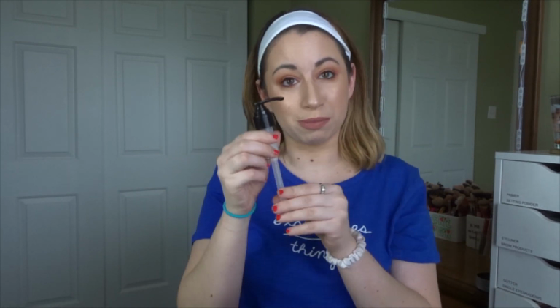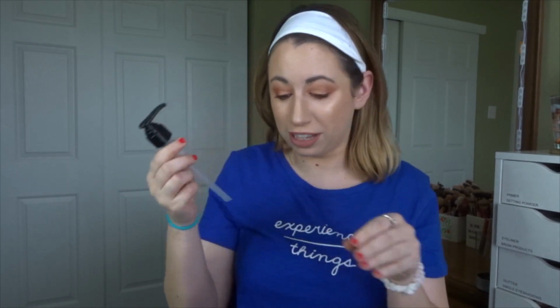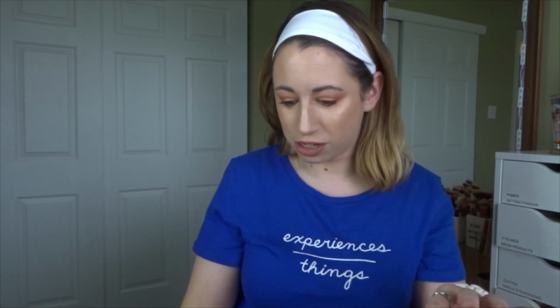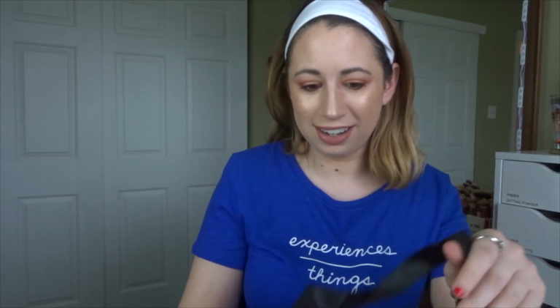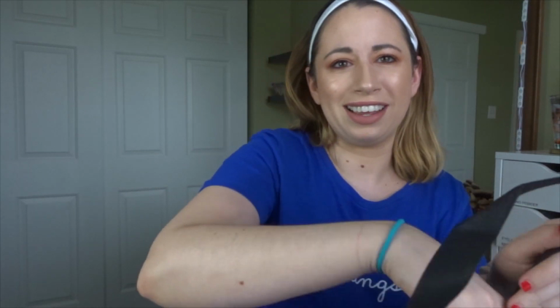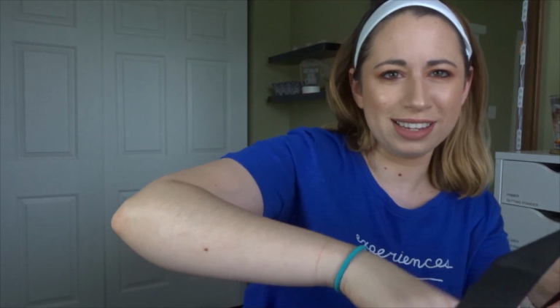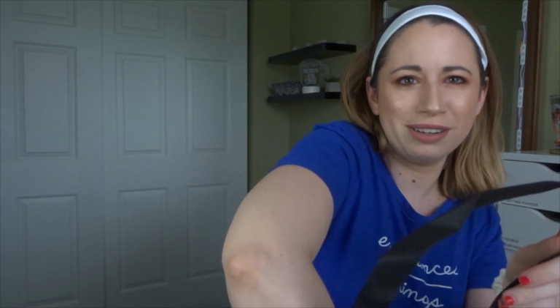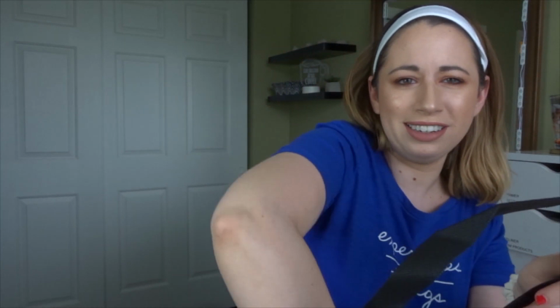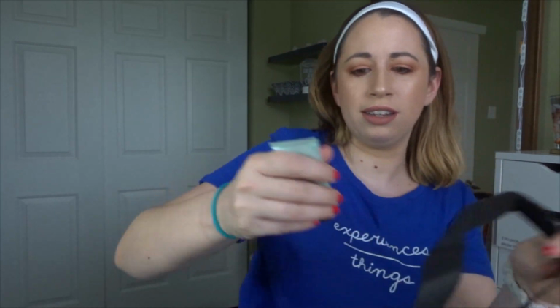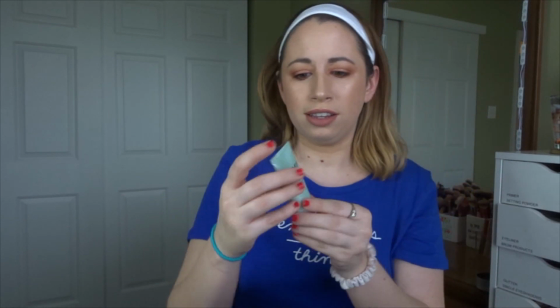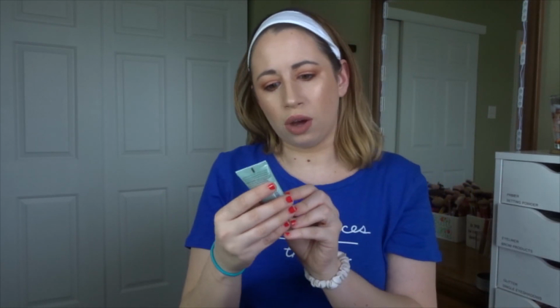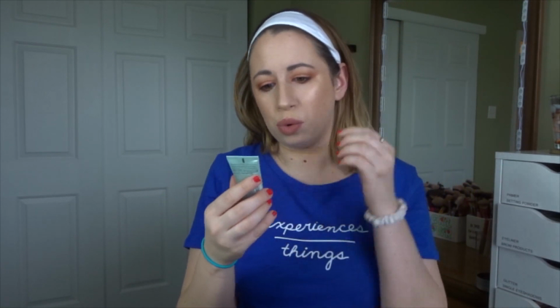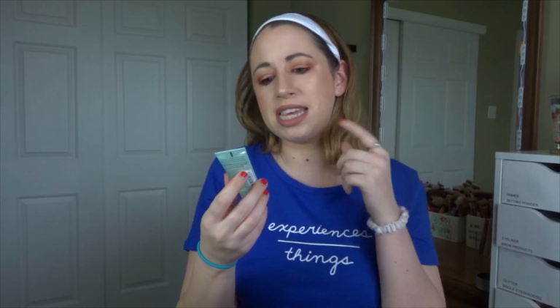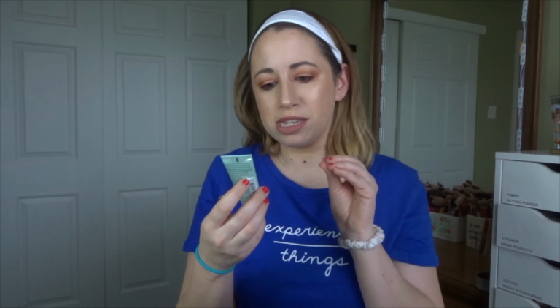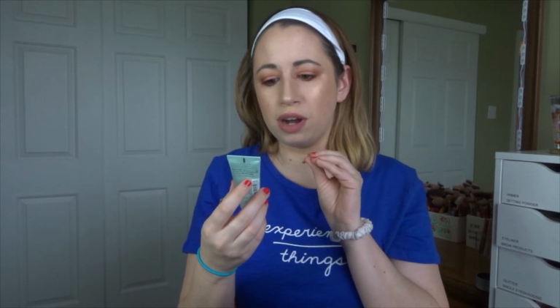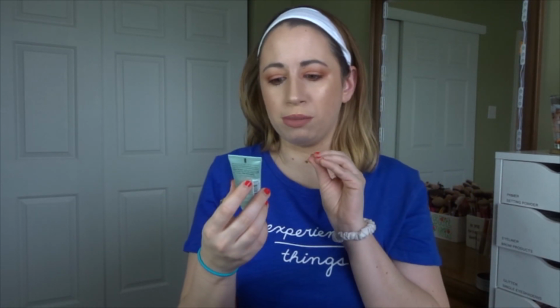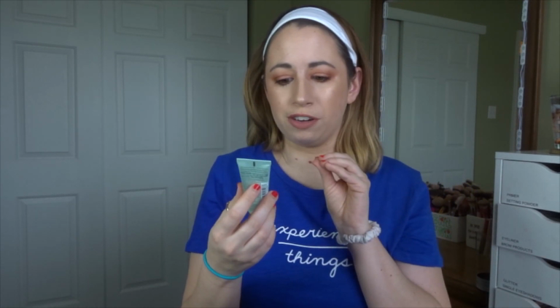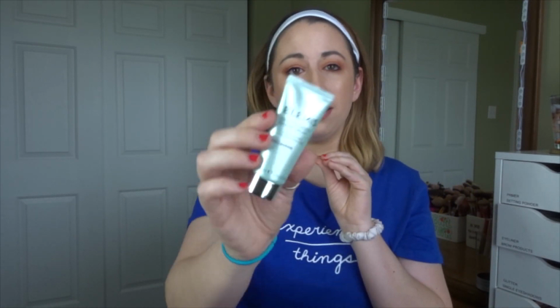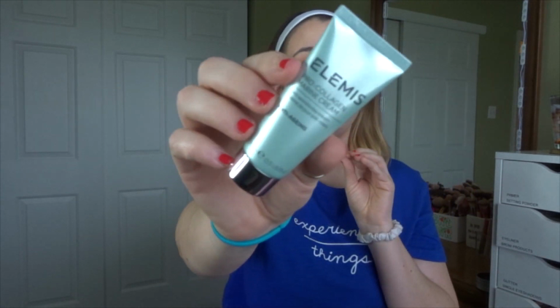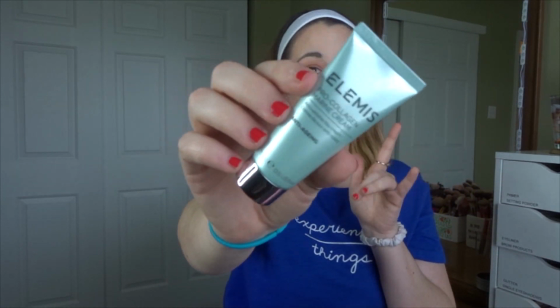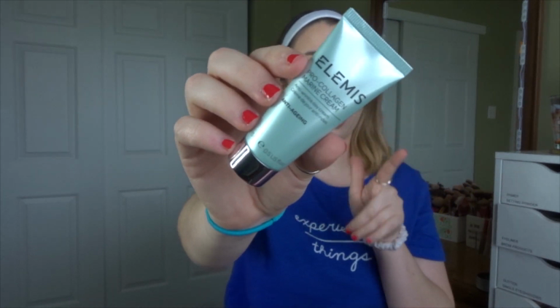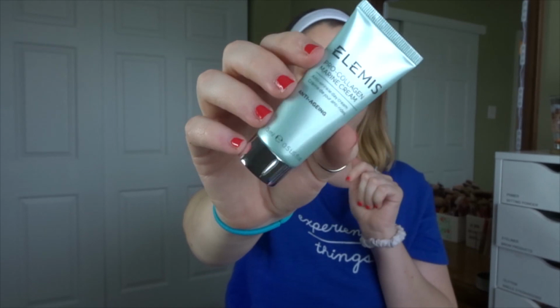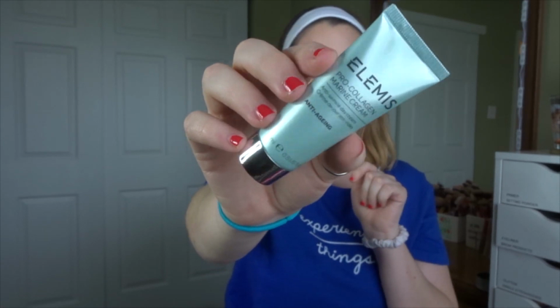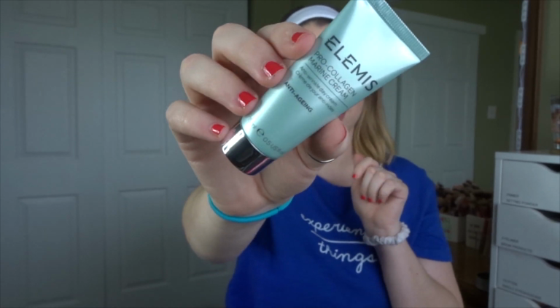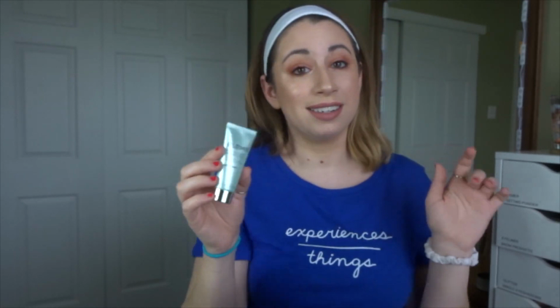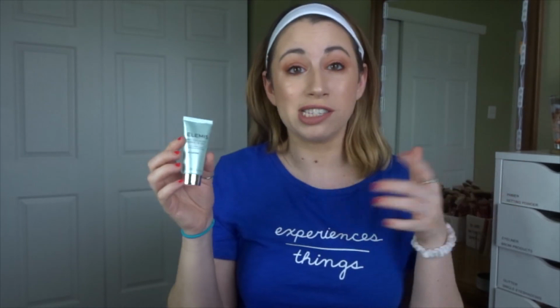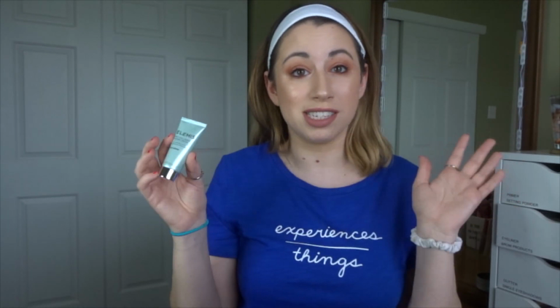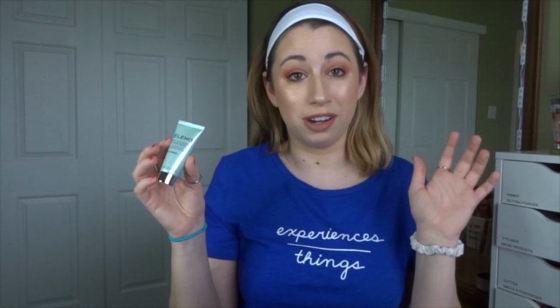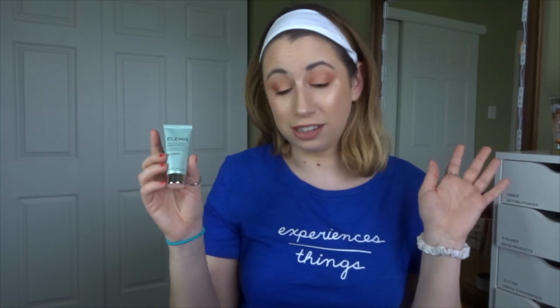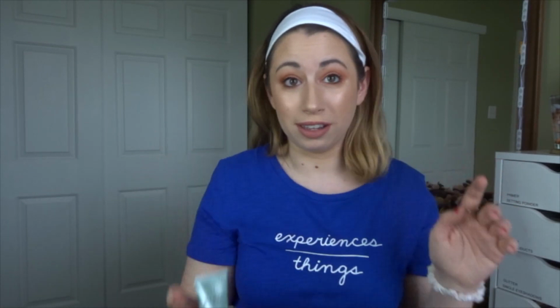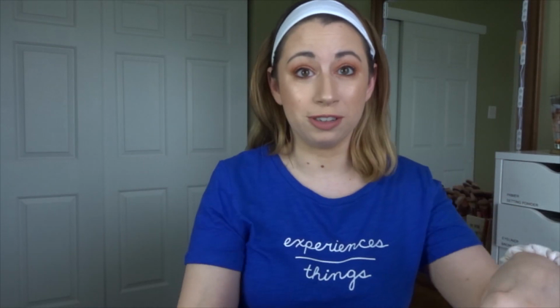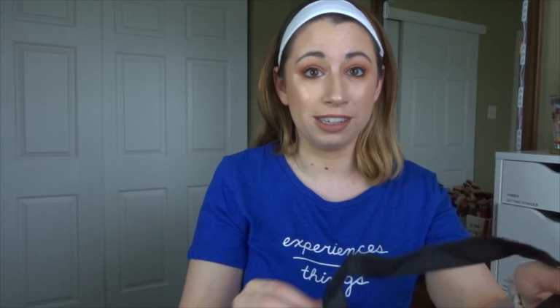Oh, this is a pump — it's probably for the conditioner. Continuing on. This is the Elemis Pro-Collagen Marine Cream. This stuff is awesome. I have used this before. The full size of this is over a hundred dollars, I know that for sure. It's really good.